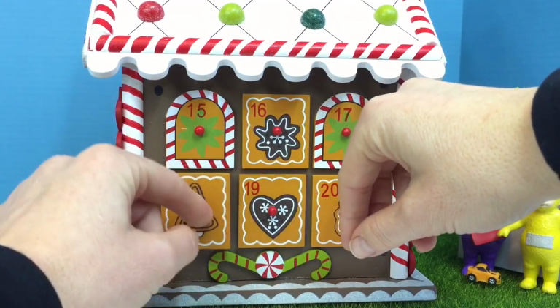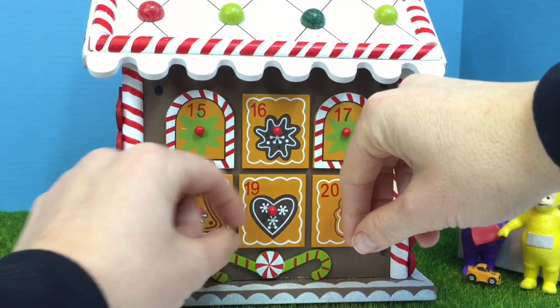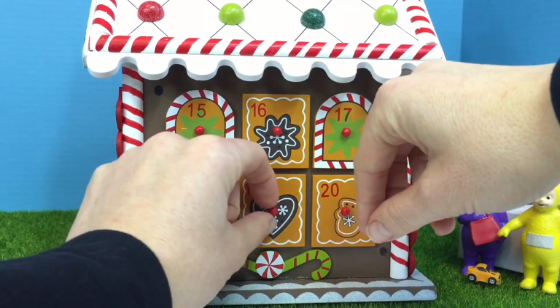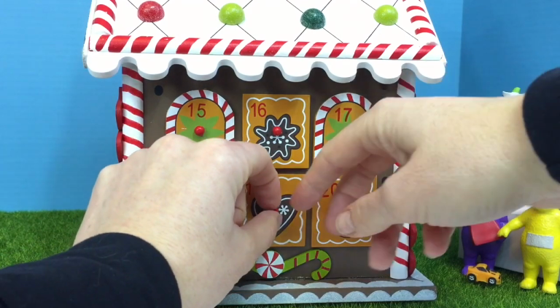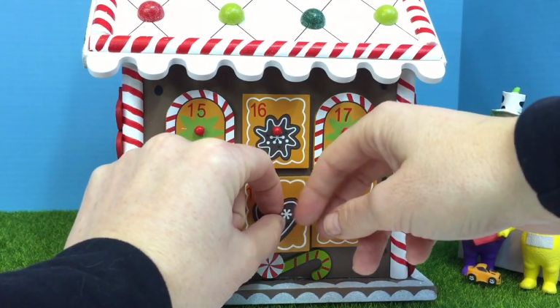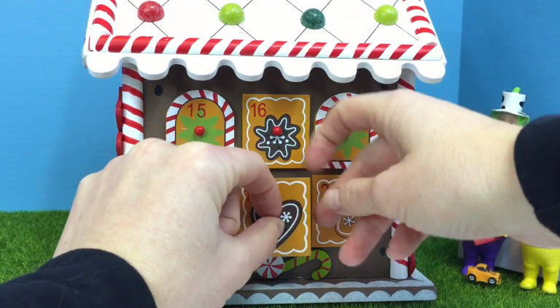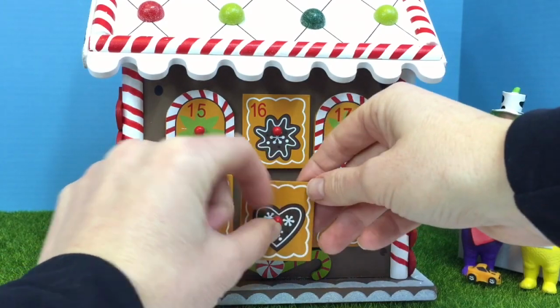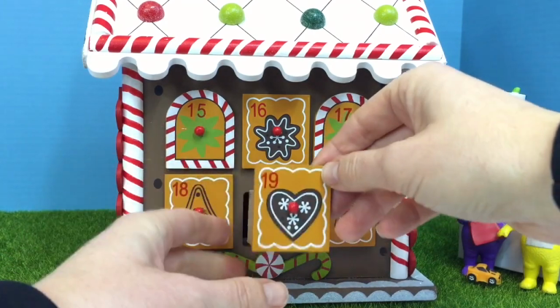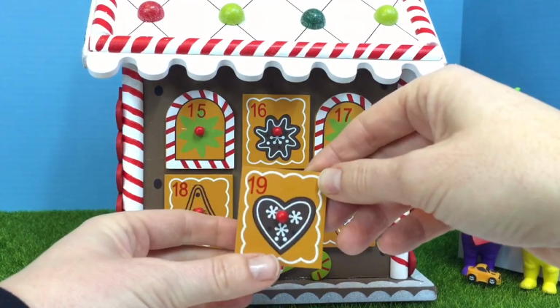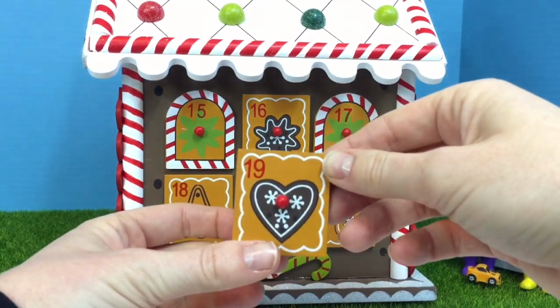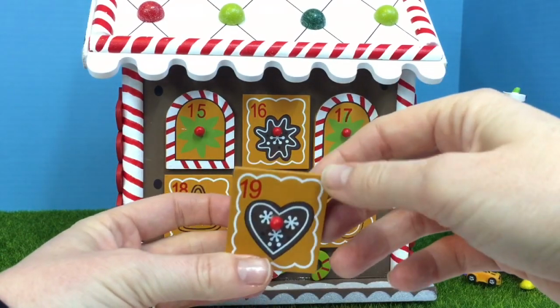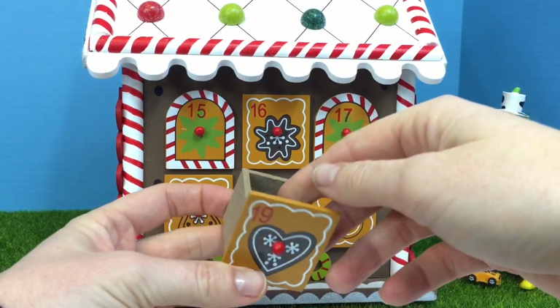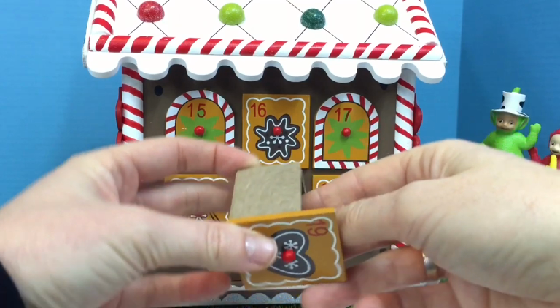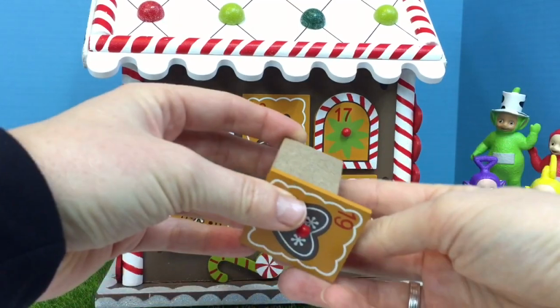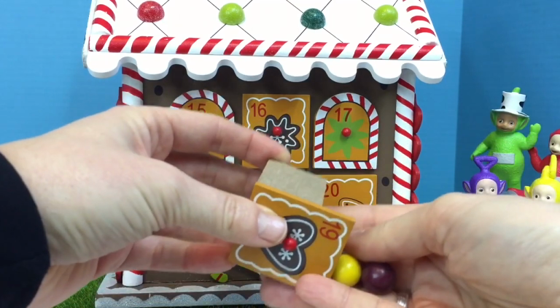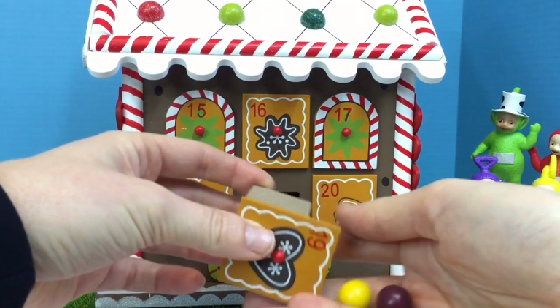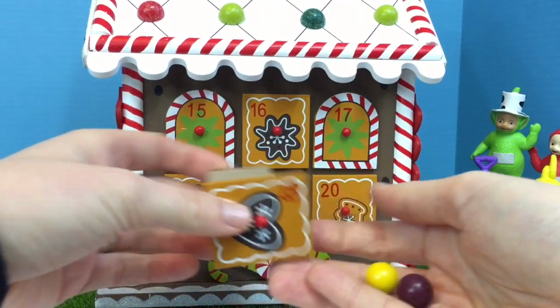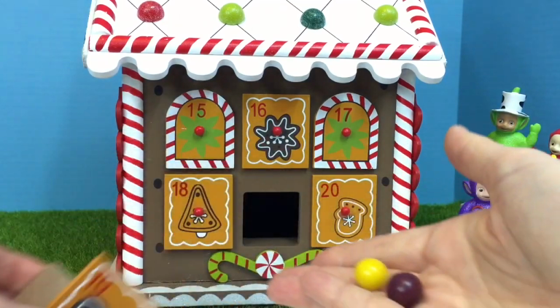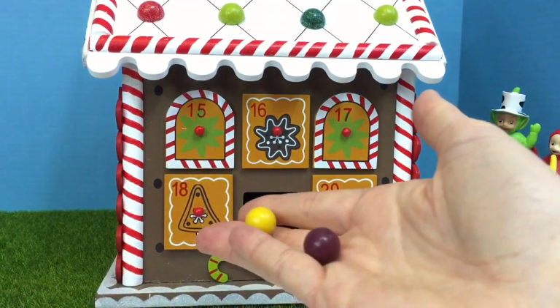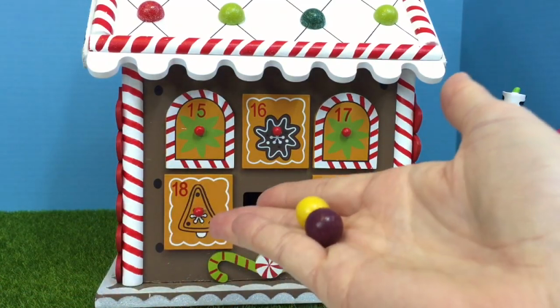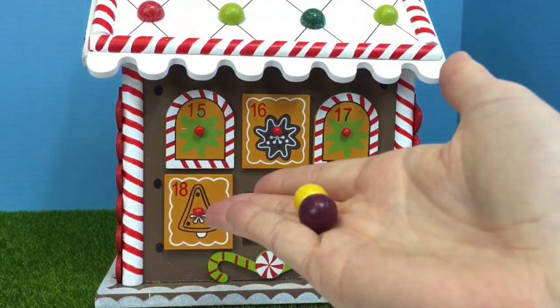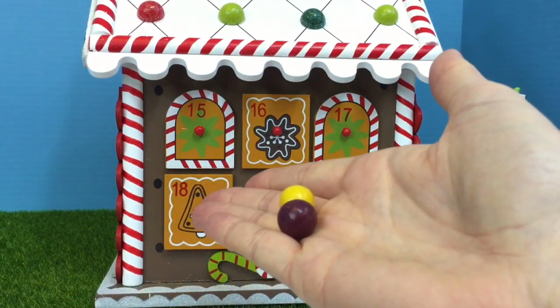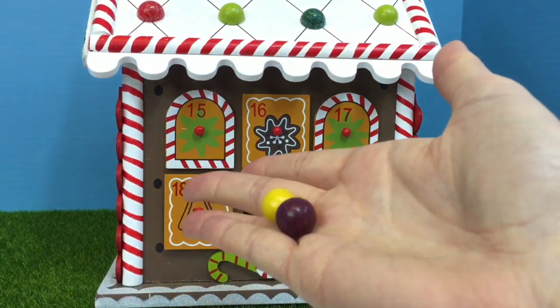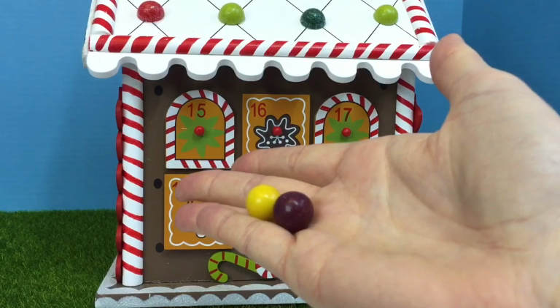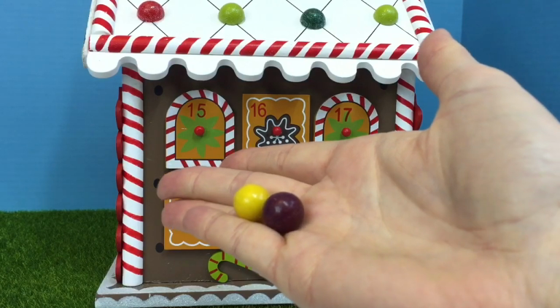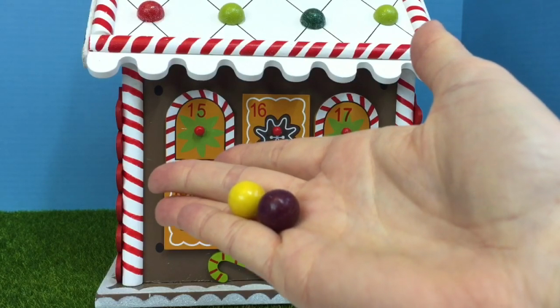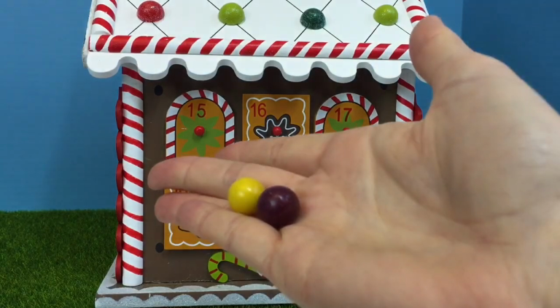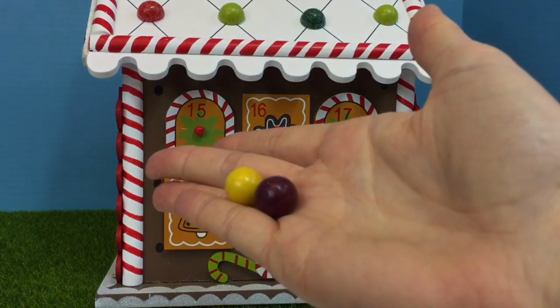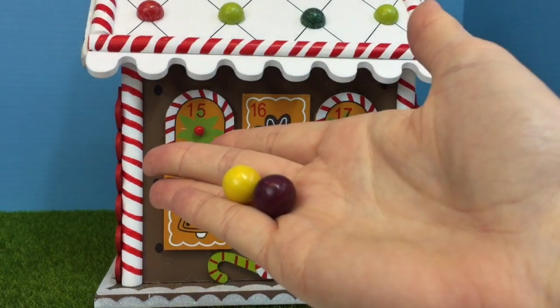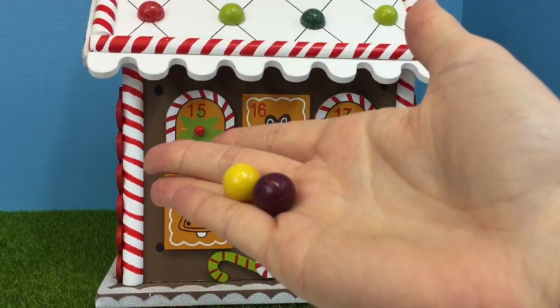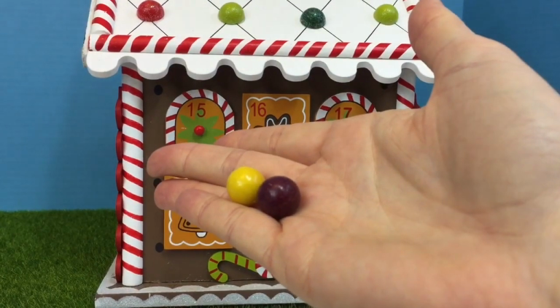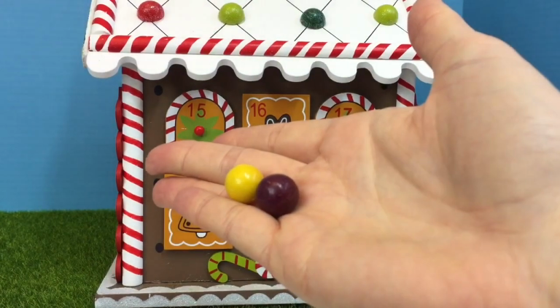And now 19. It has another brown heart on it. We have some organic gumballs — one is yellow and one is a dark purple.